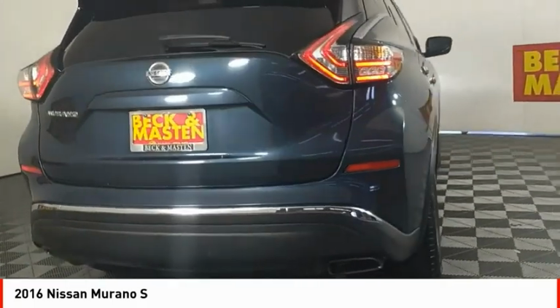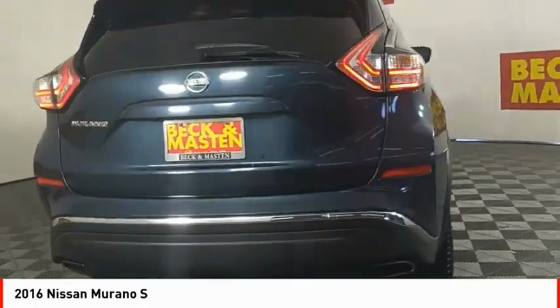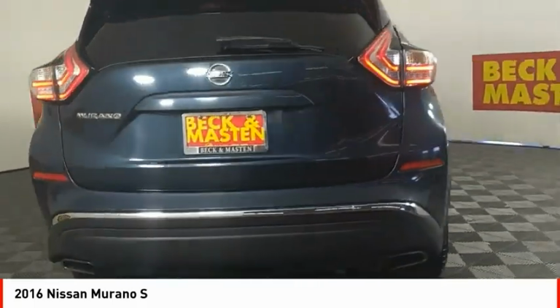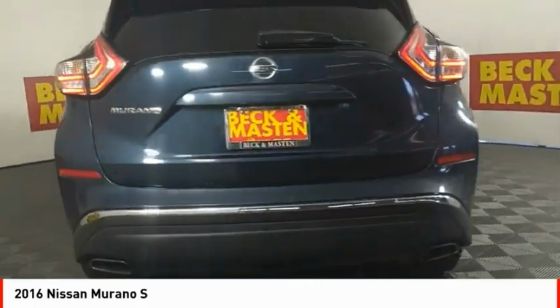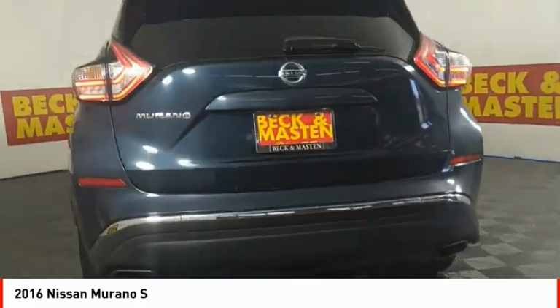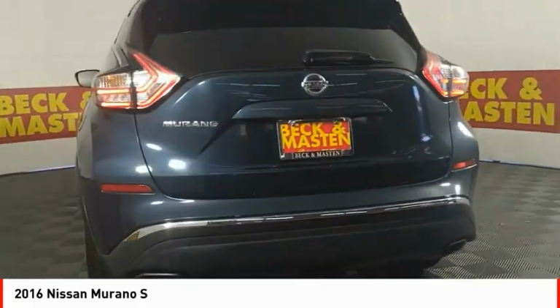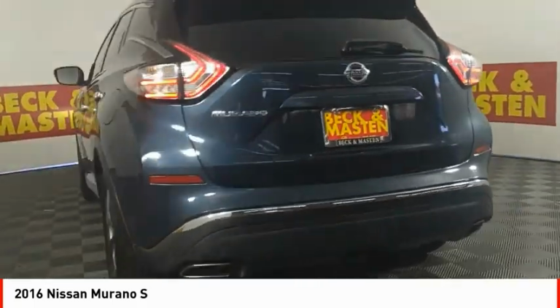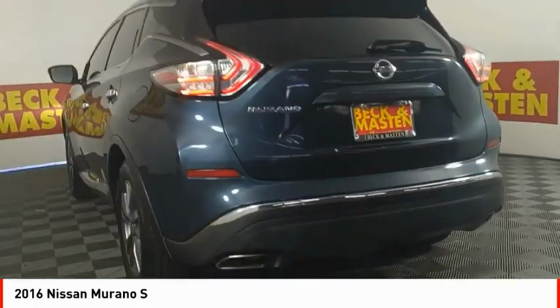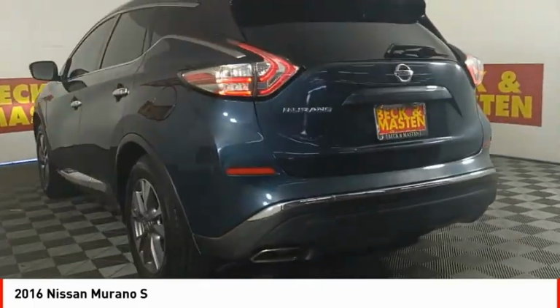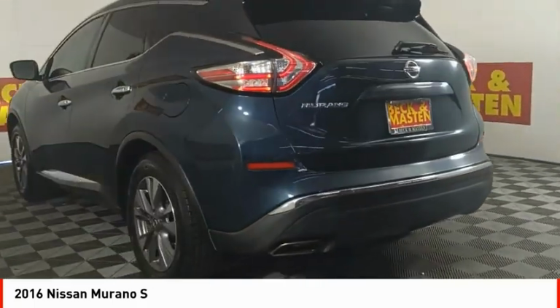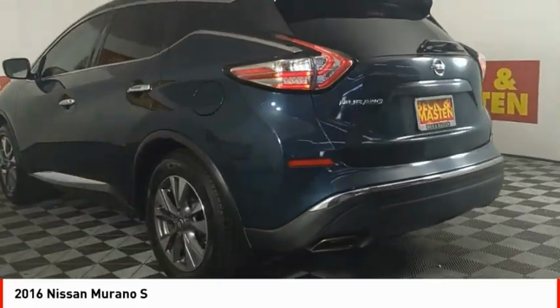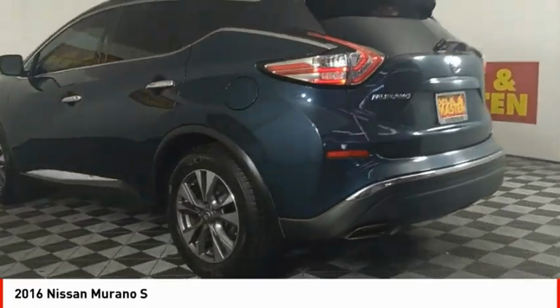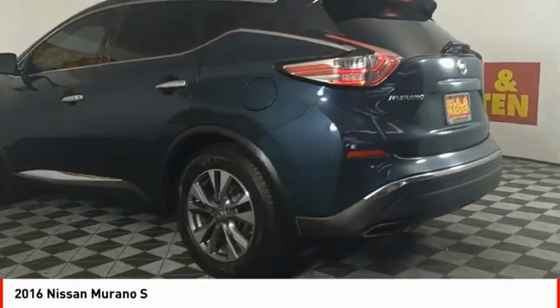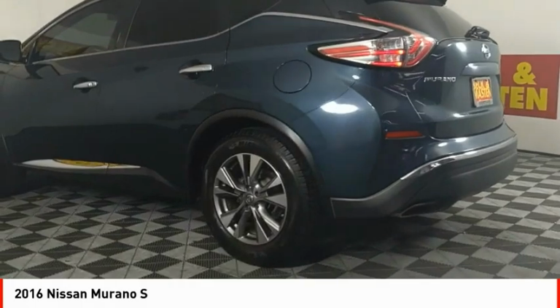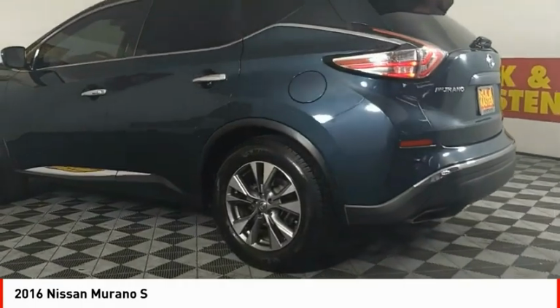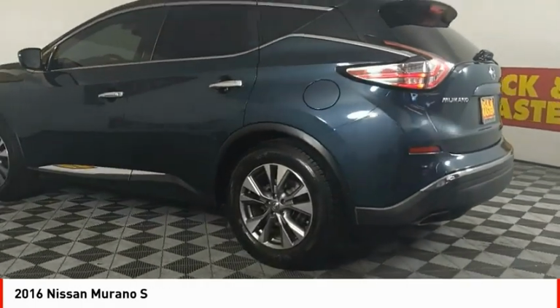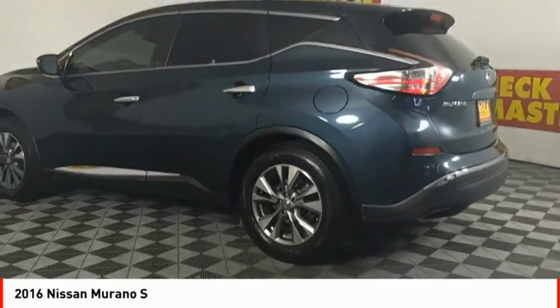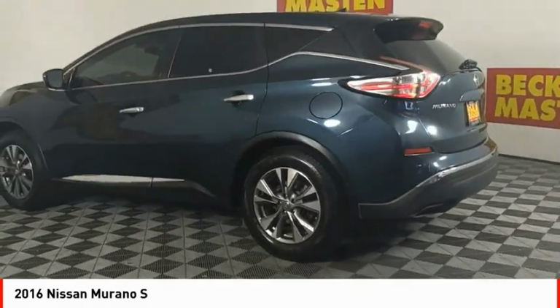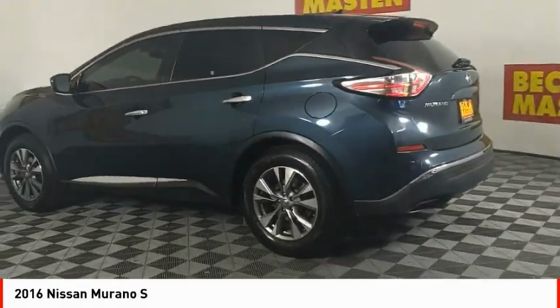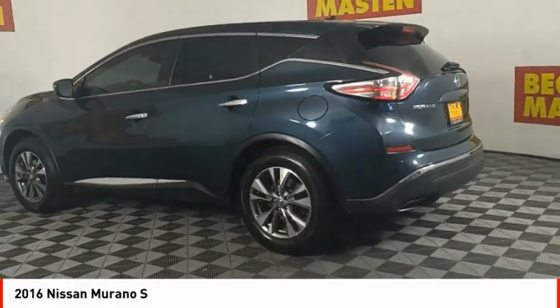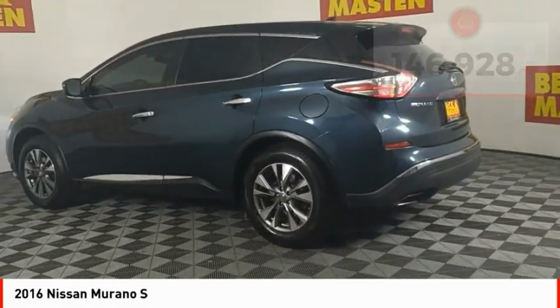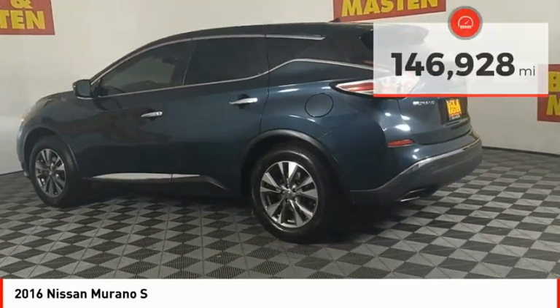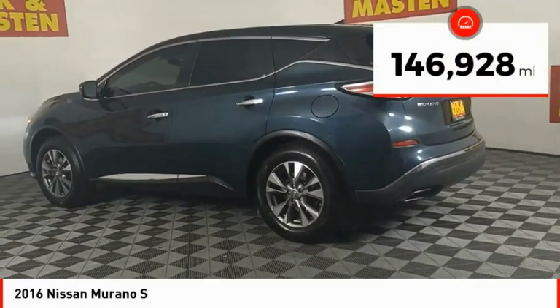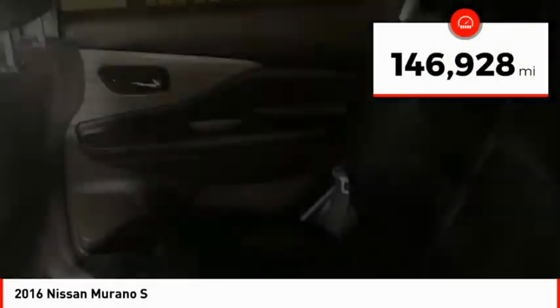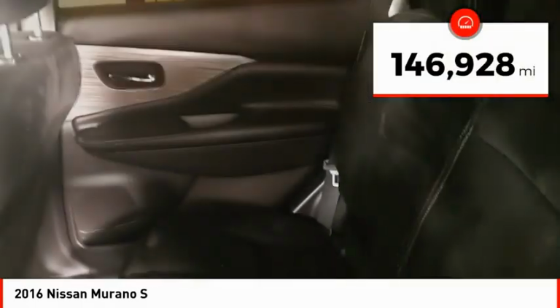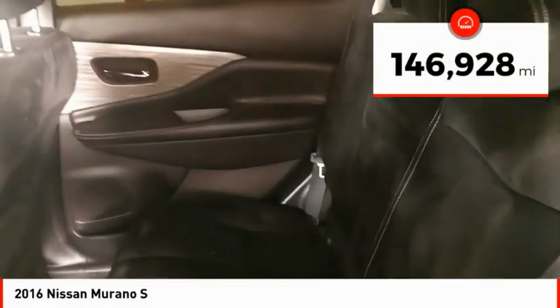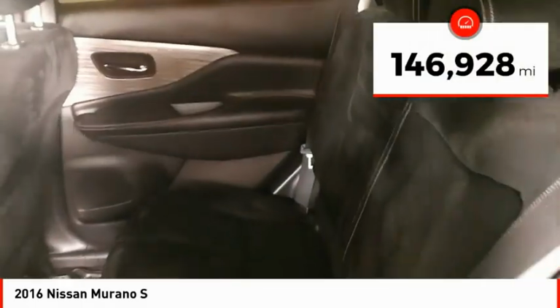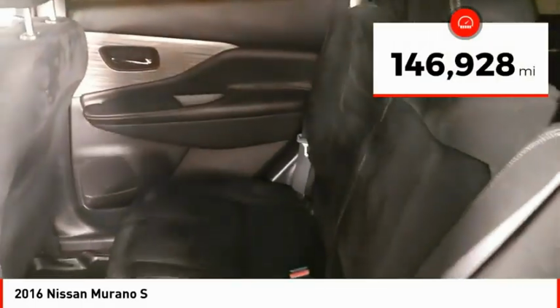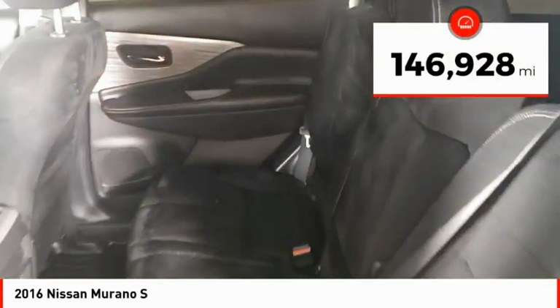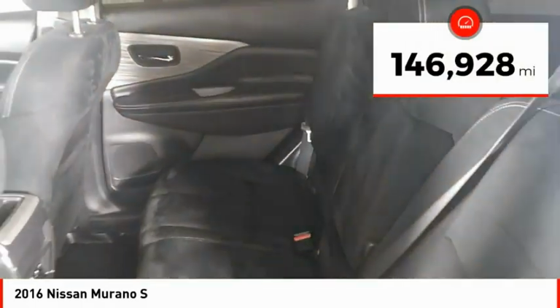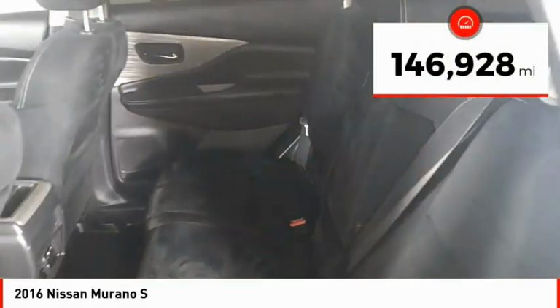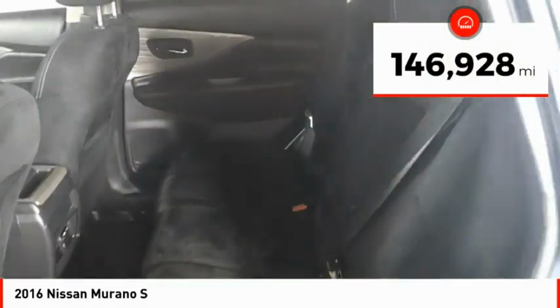Great fuel economy and a powerful V6 engine combine to deliver a refined driving experience. This vehicle has less than 150,000 miles.